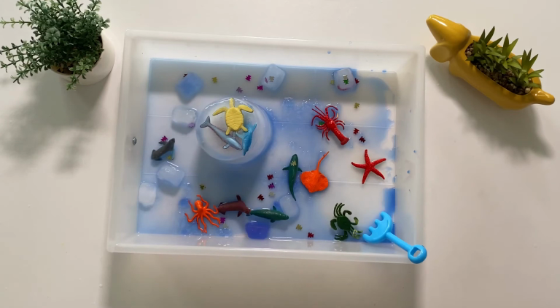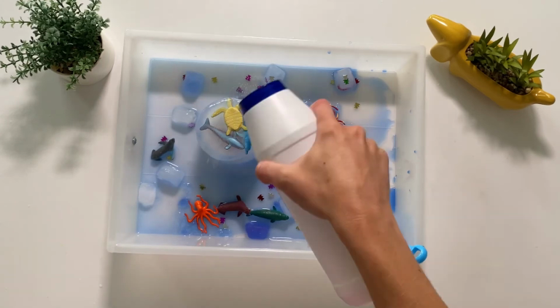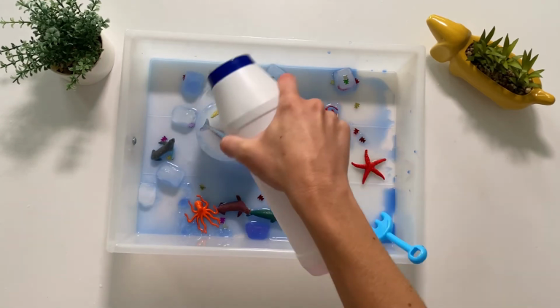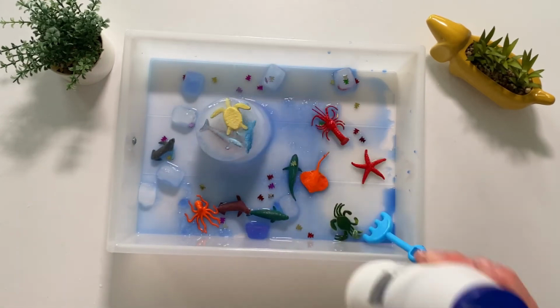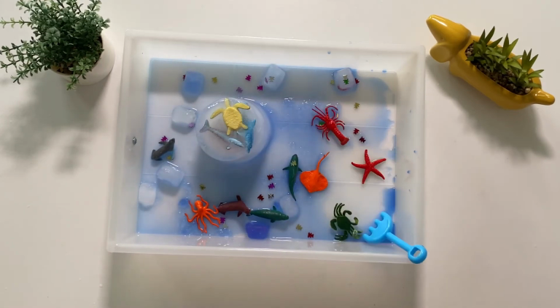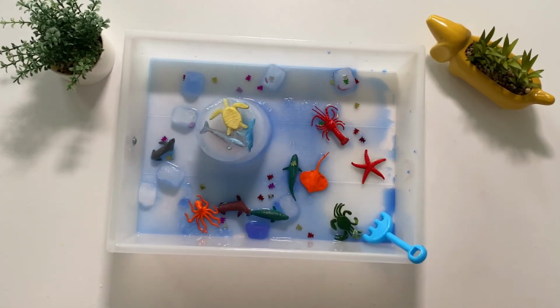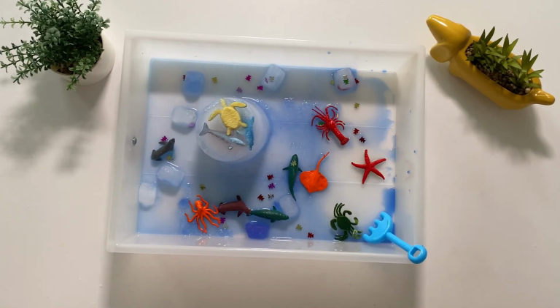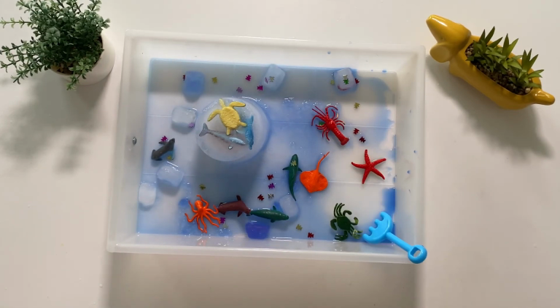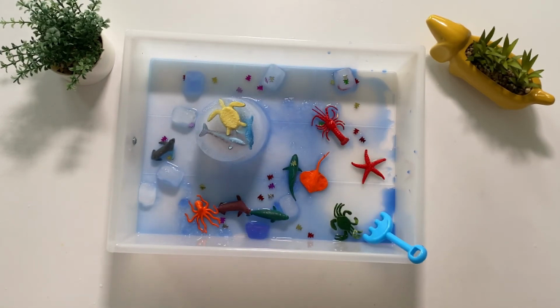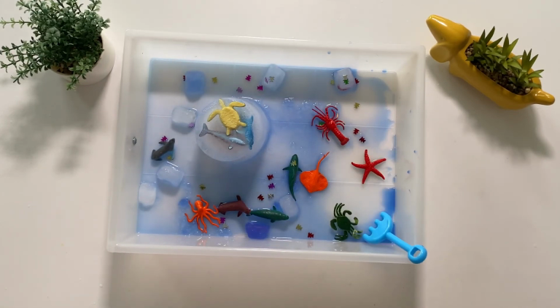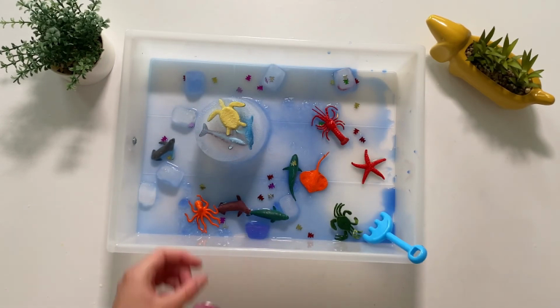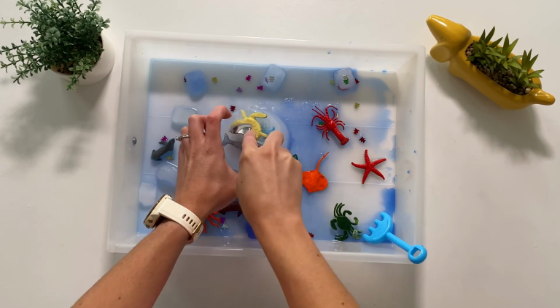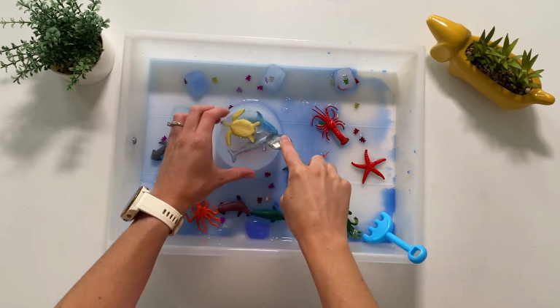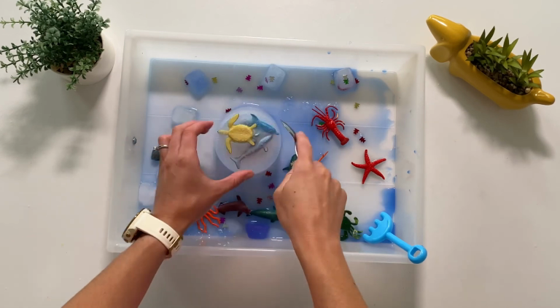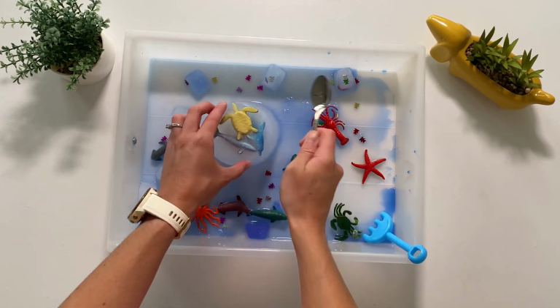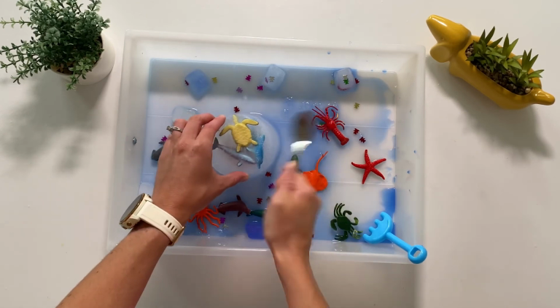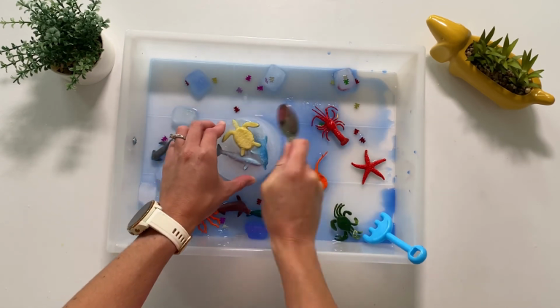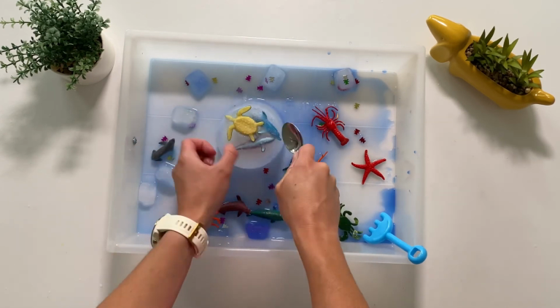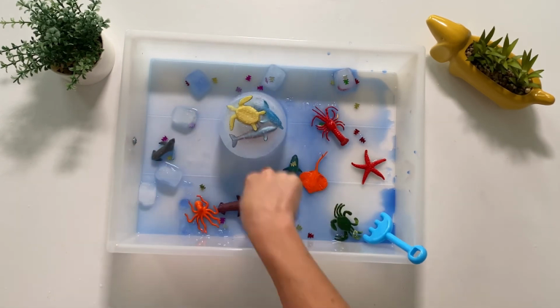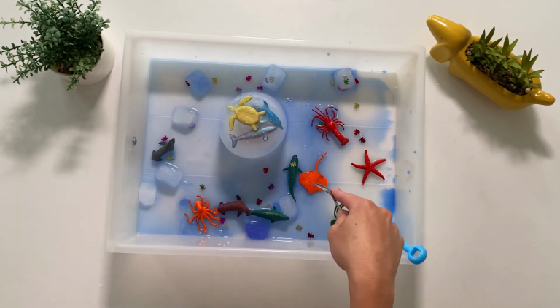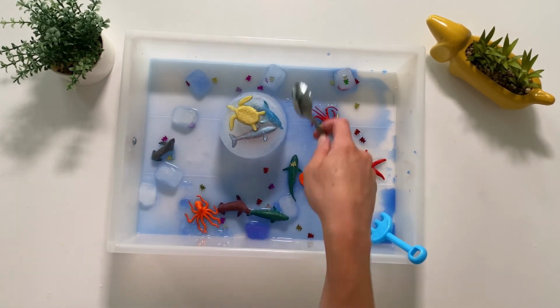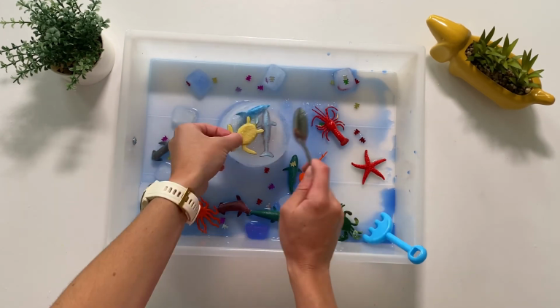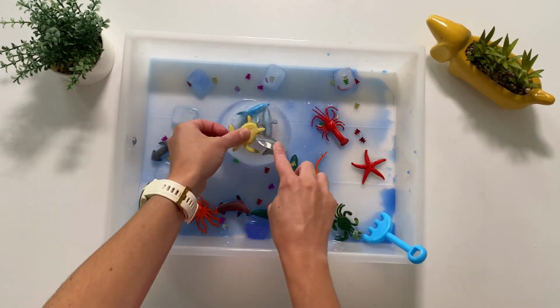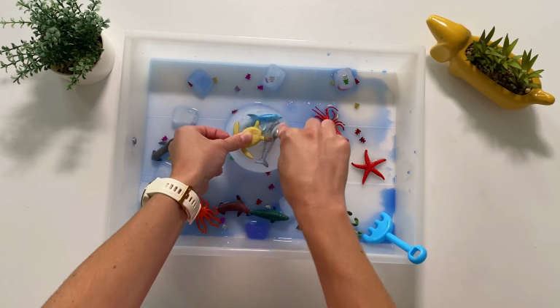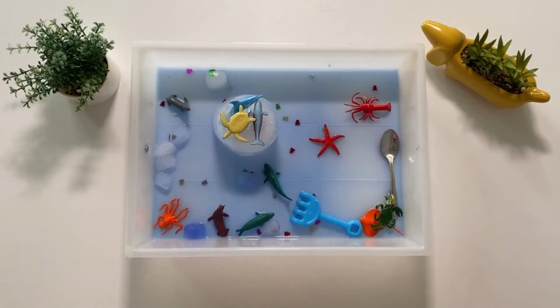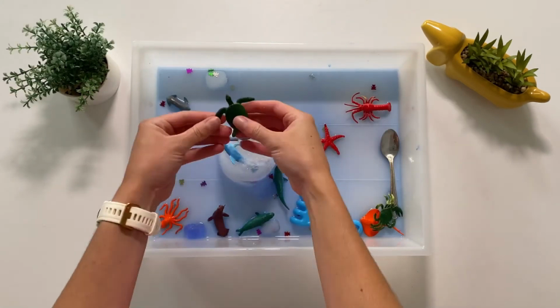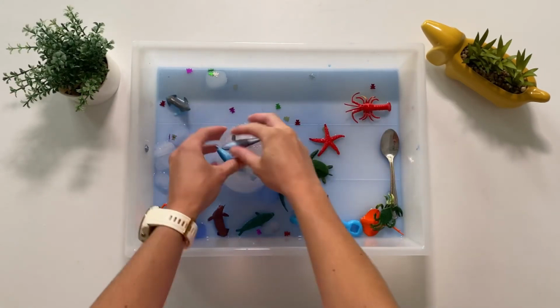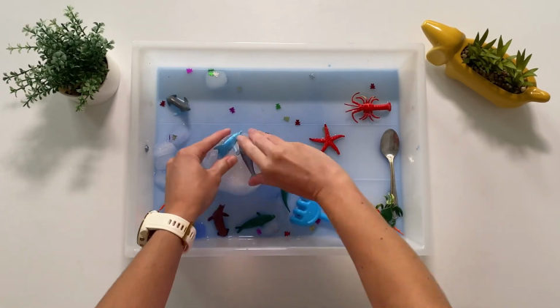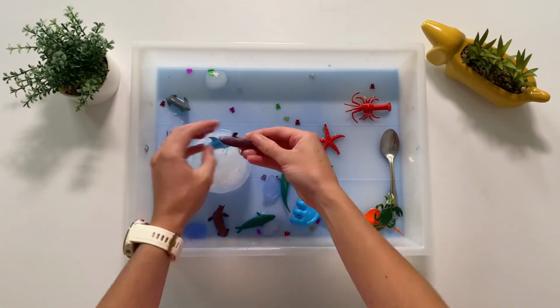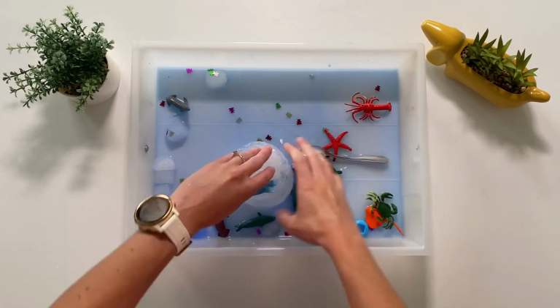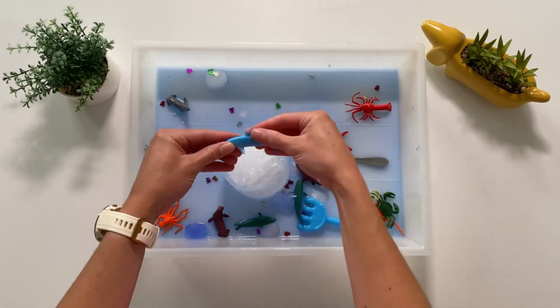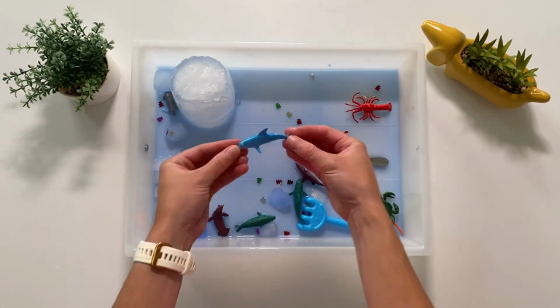What happens when children add salt to the ice? They could use other utensils to help free the sea creatures, such as a spoon. Can they name the sea creatures as they free them from the ice?